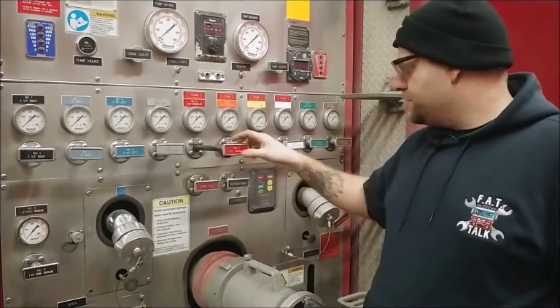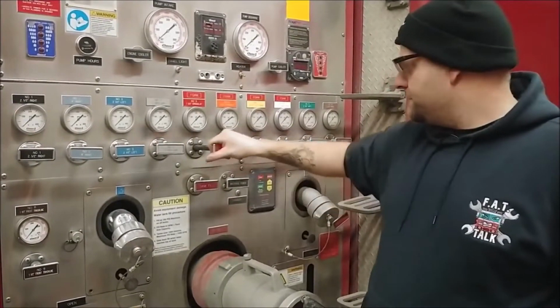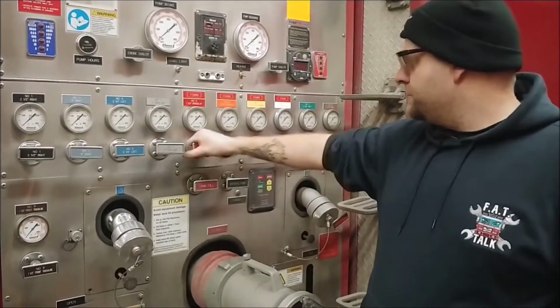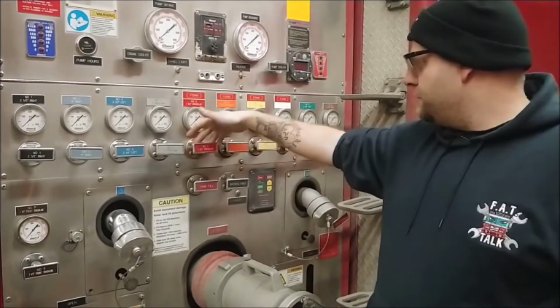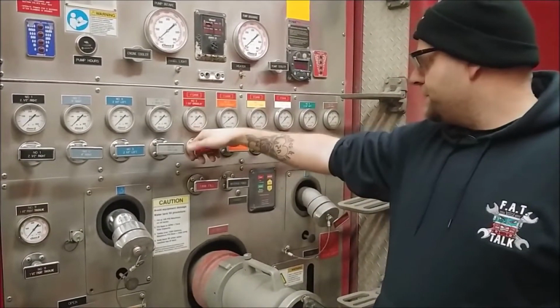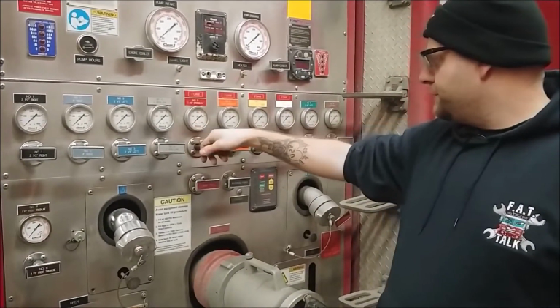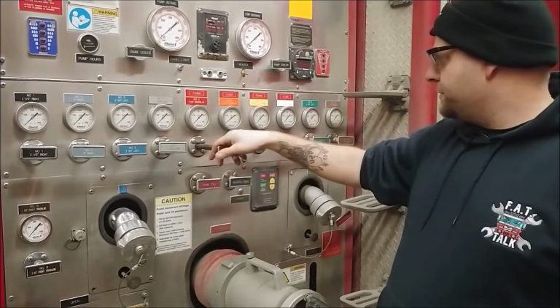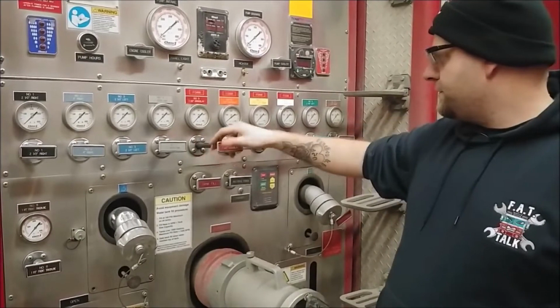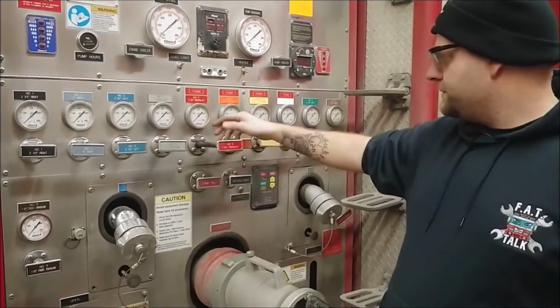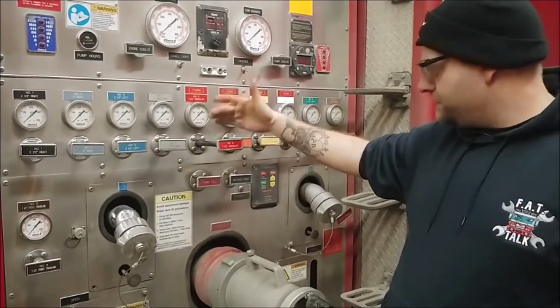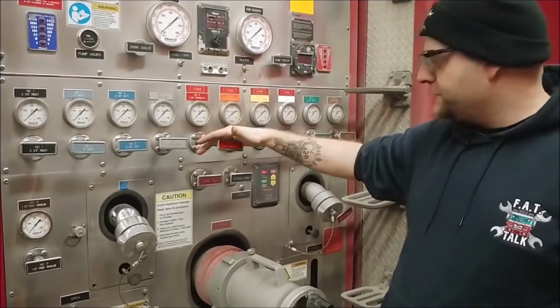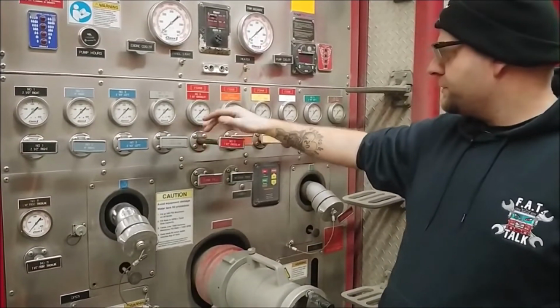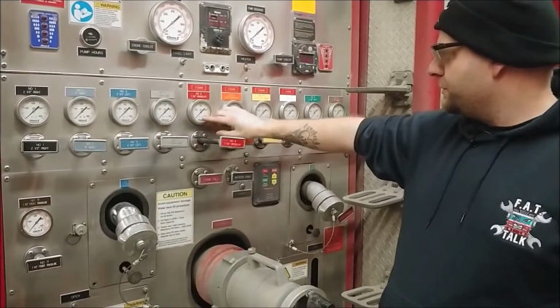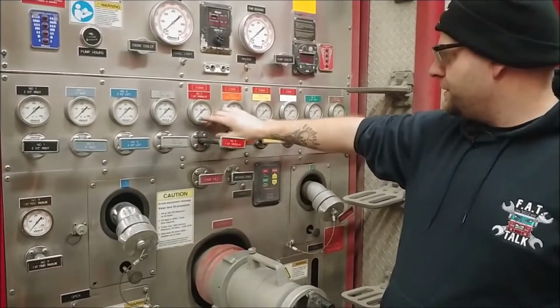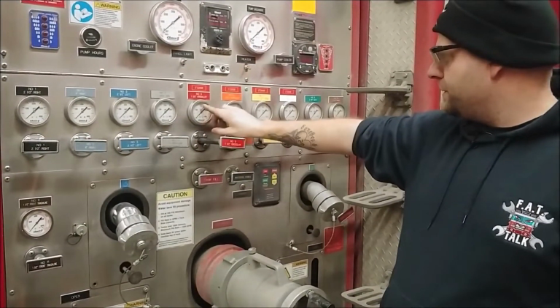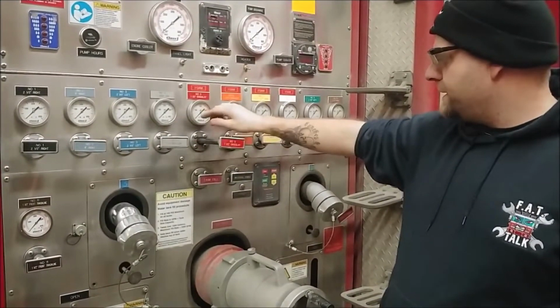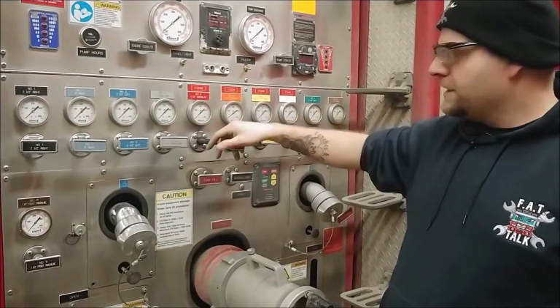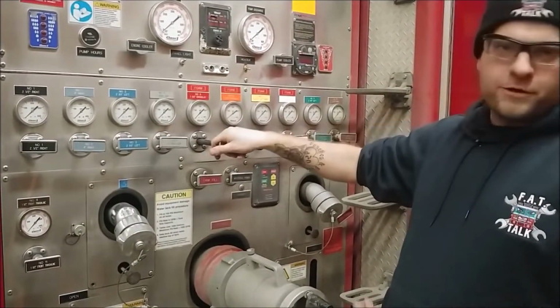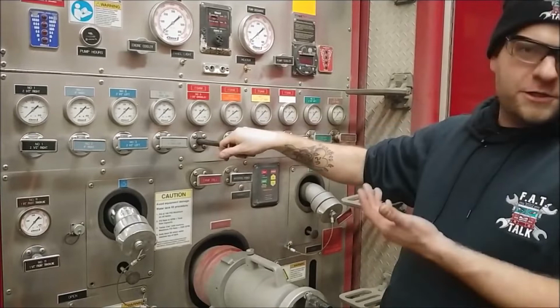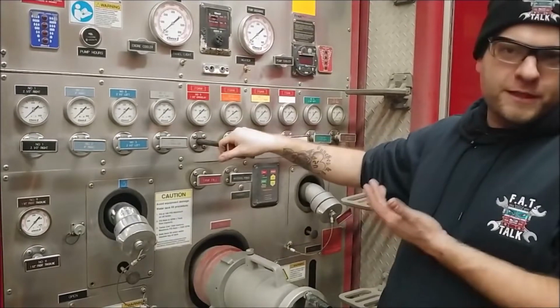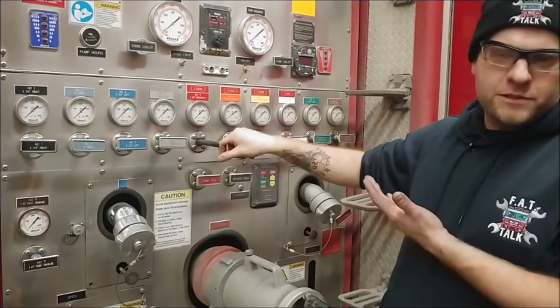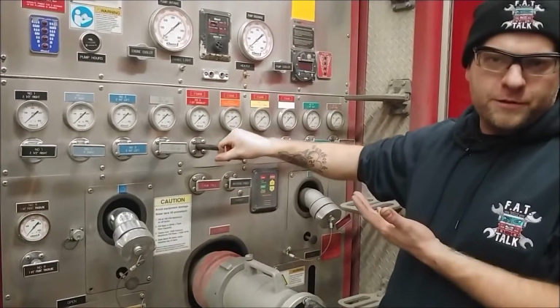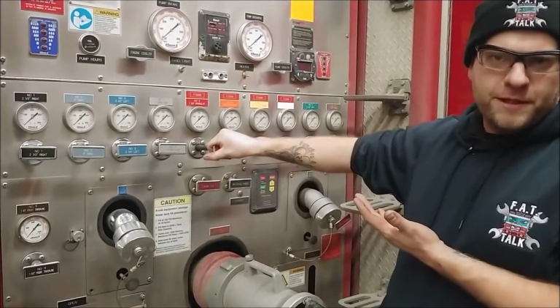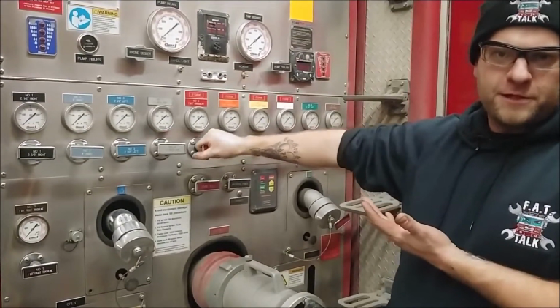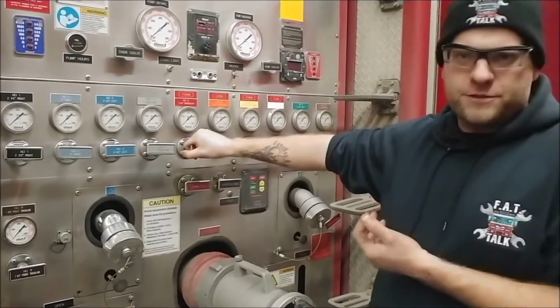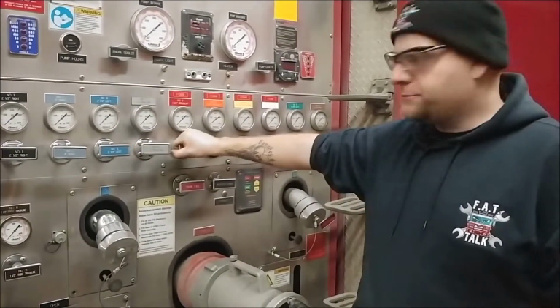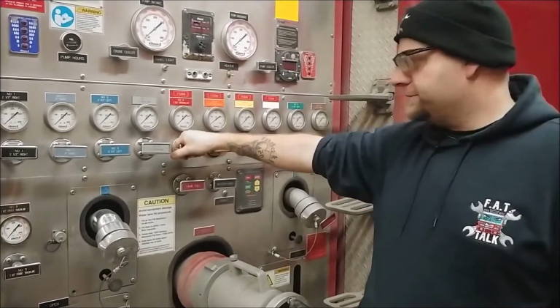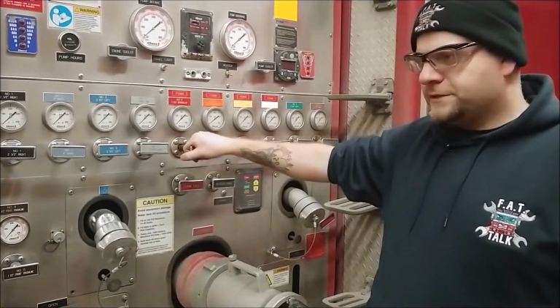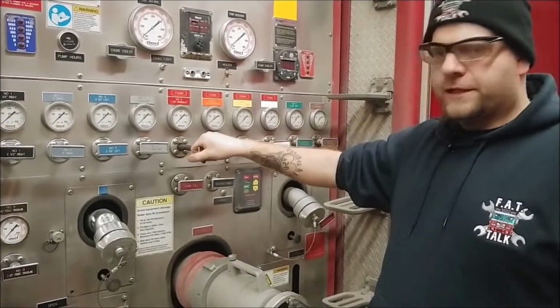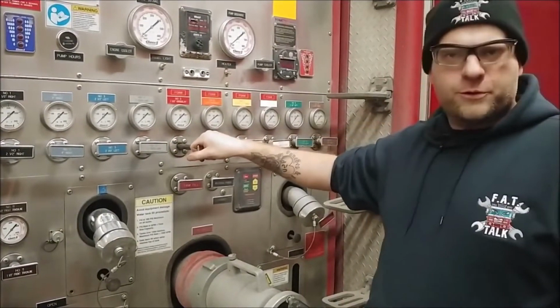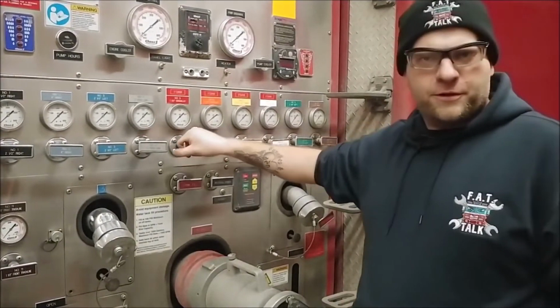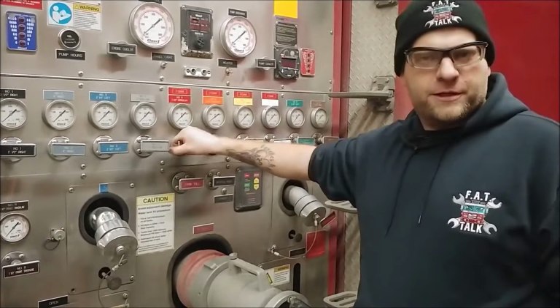So when you open this valve and pull on this lever, you're working this valve. You can watch your gauge, but what are we actually doing on the inside of the pump as we exercise this rod? That's what we're going to show you right now.